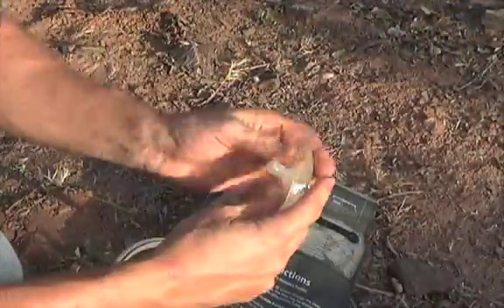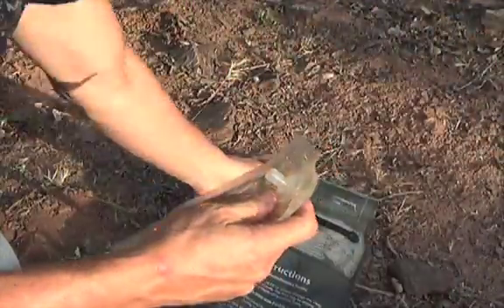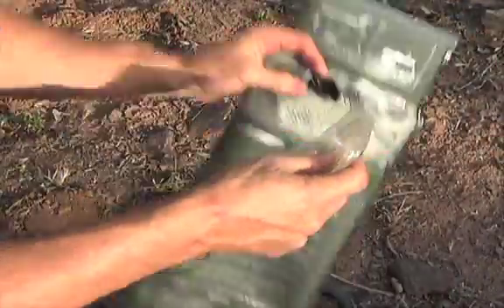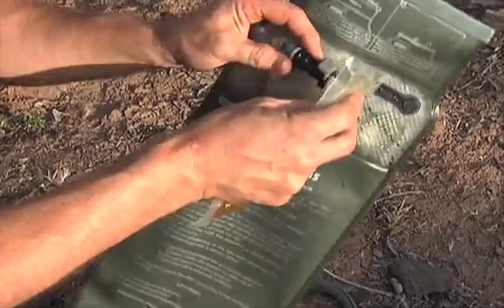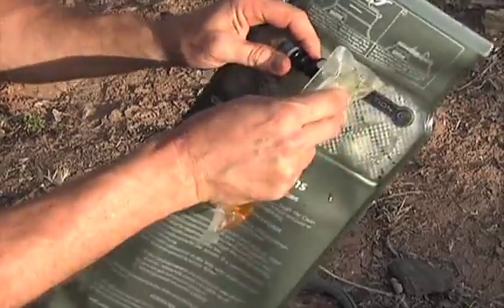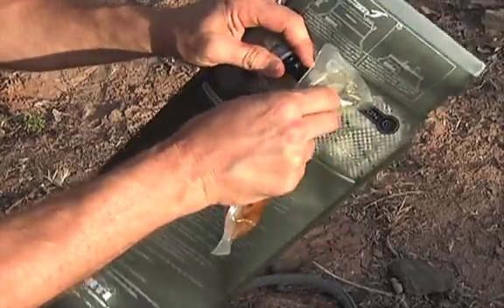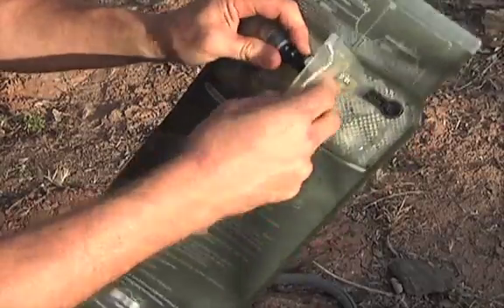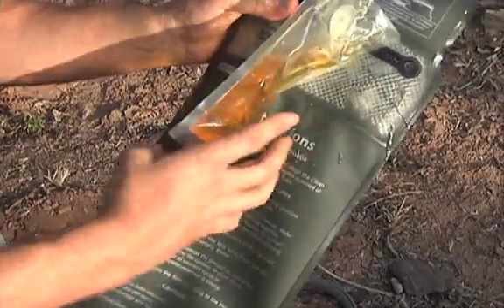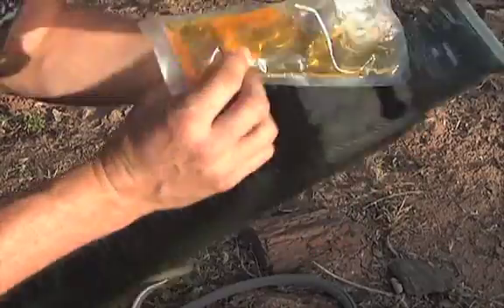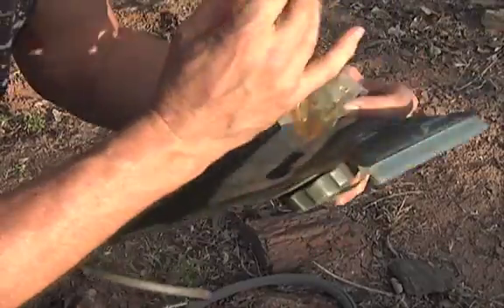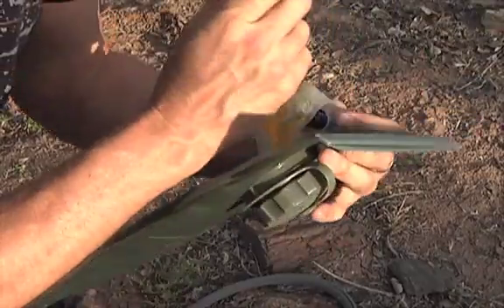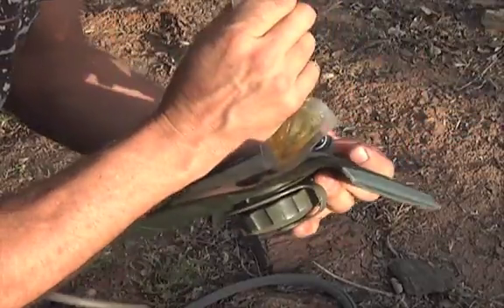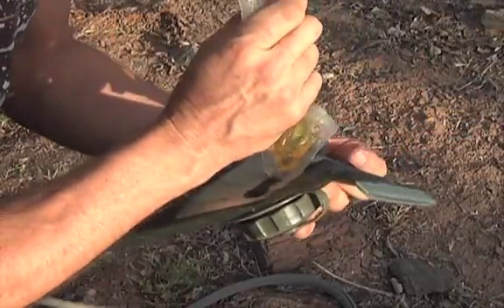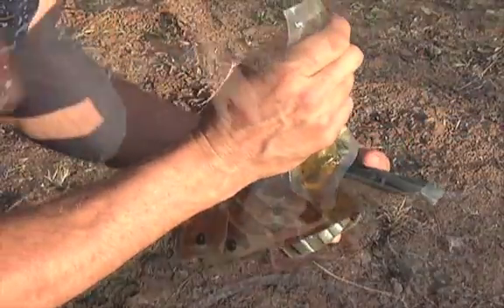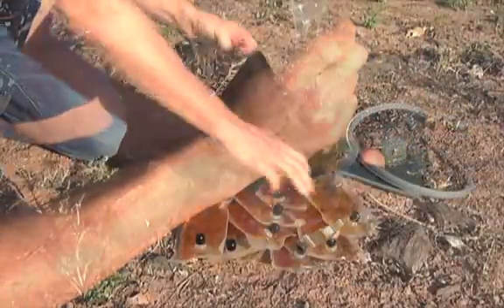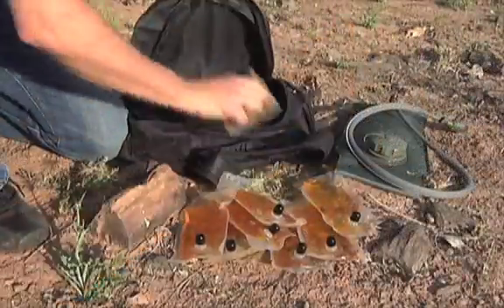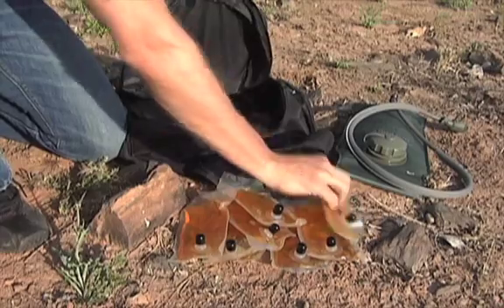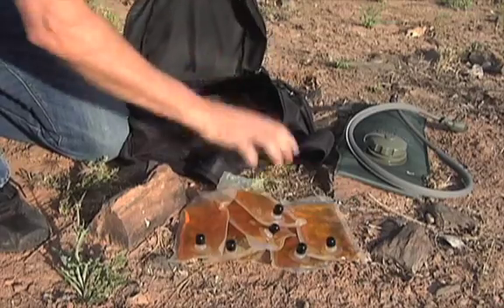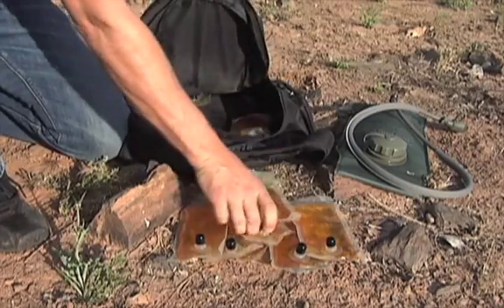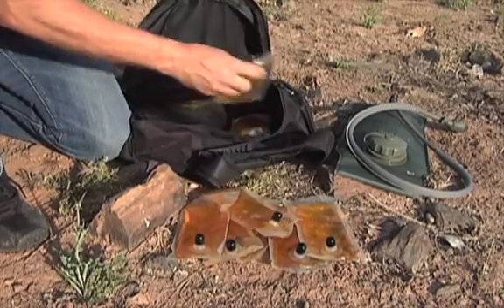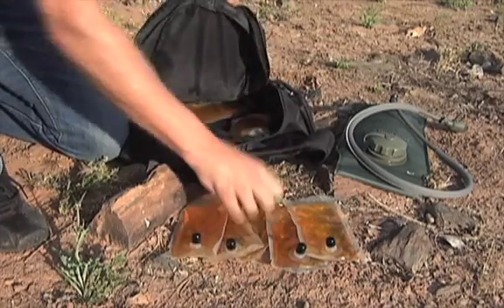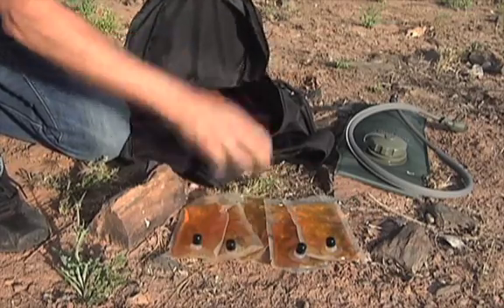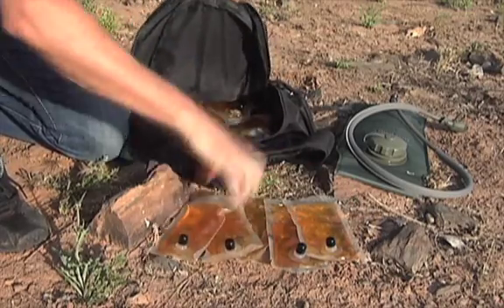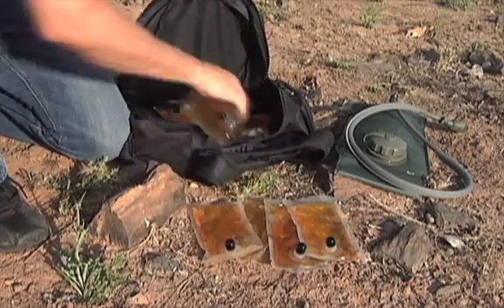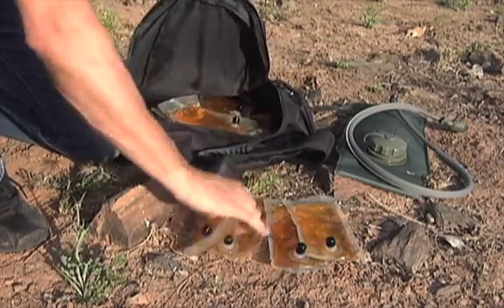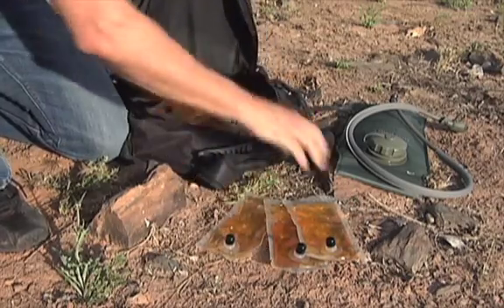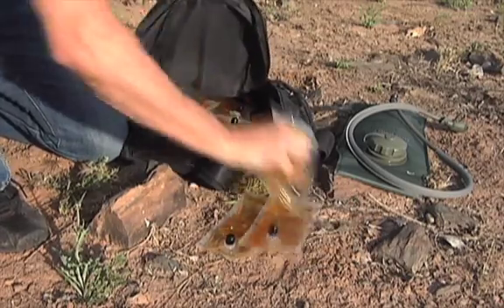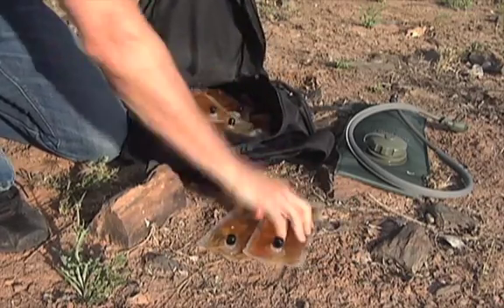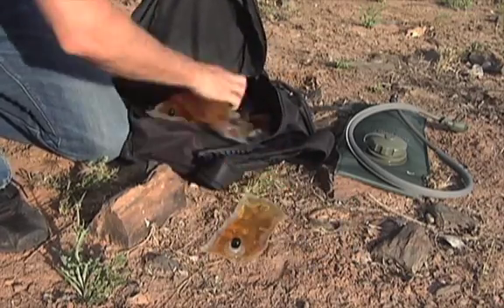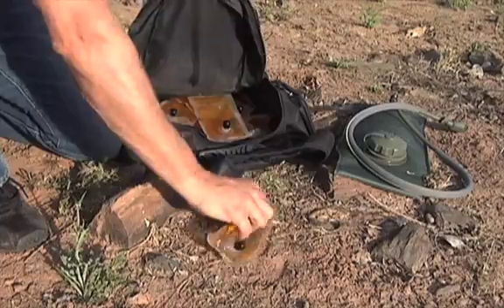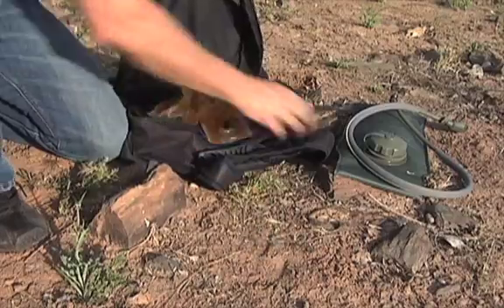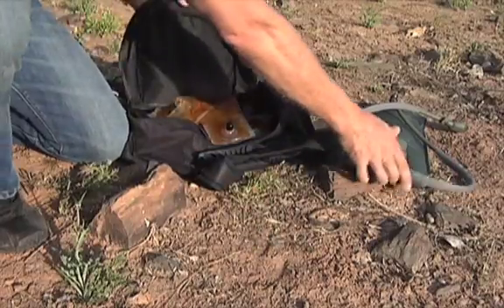One 4-ounce syrup charge will filter up to 3 liters of water, unloading the serious weight you would initially have to pack. A 3-day supply requires just 9 small syrup charges to stay safely hydrated.